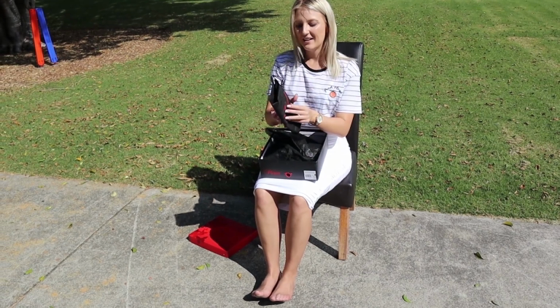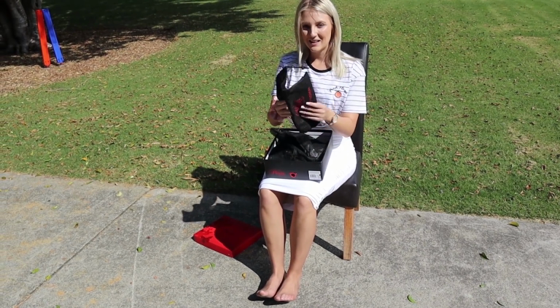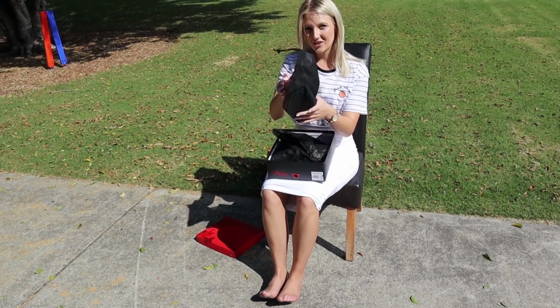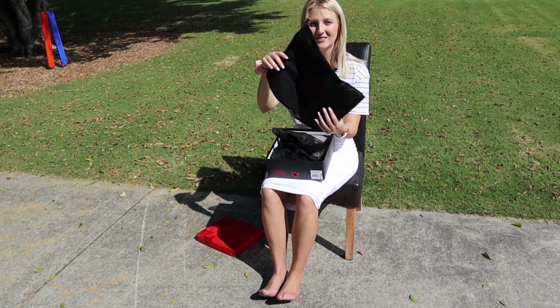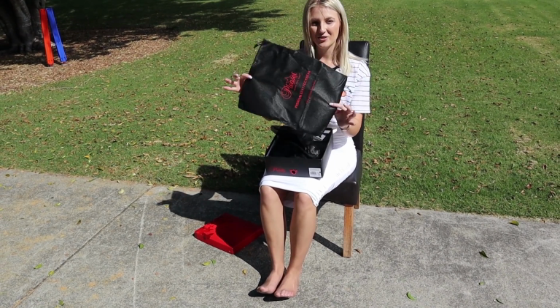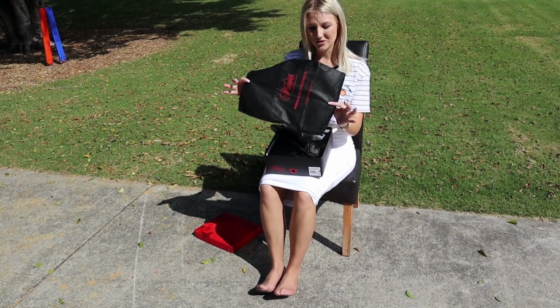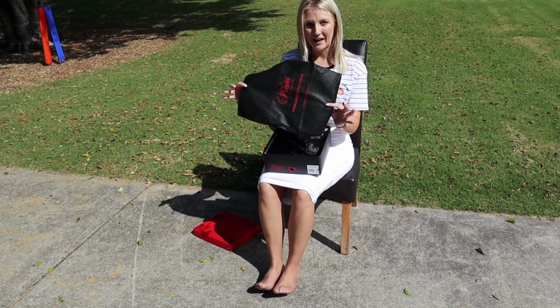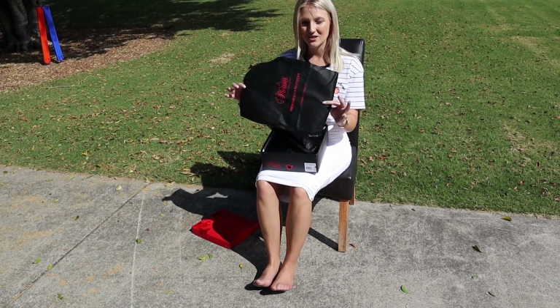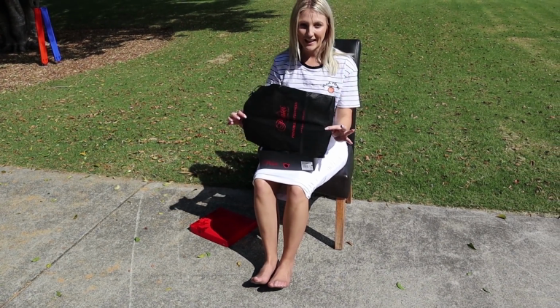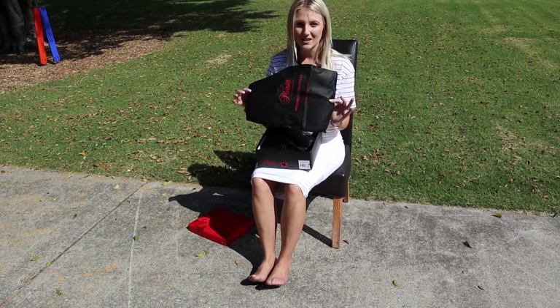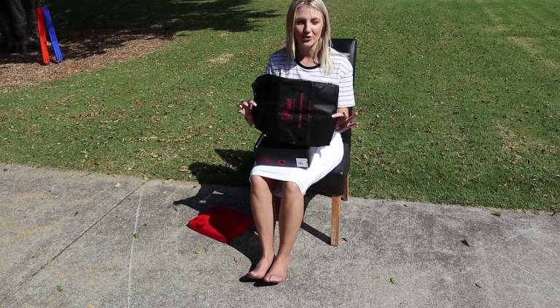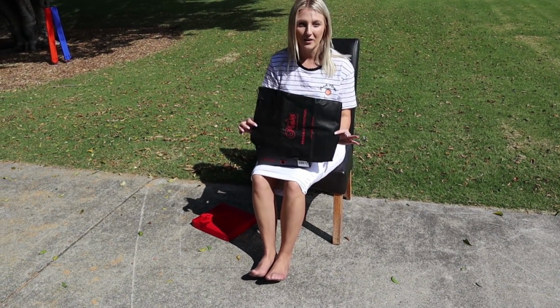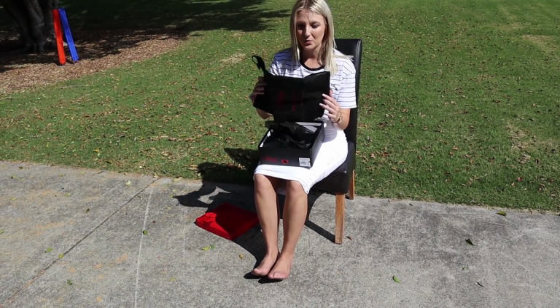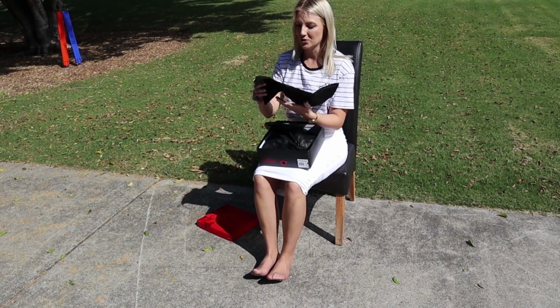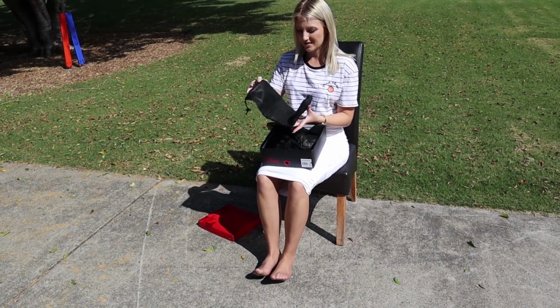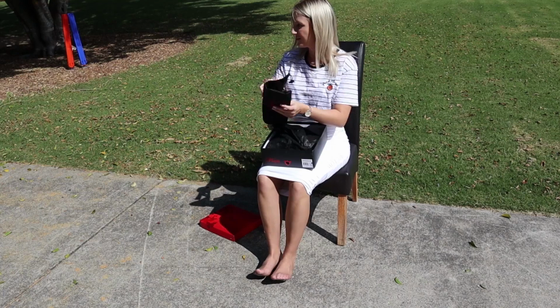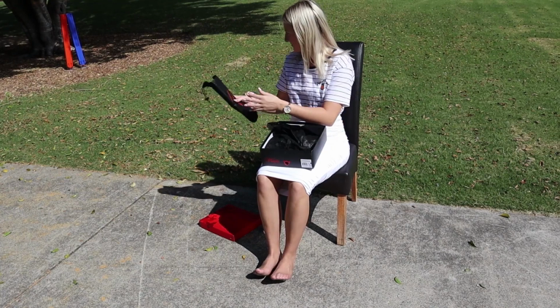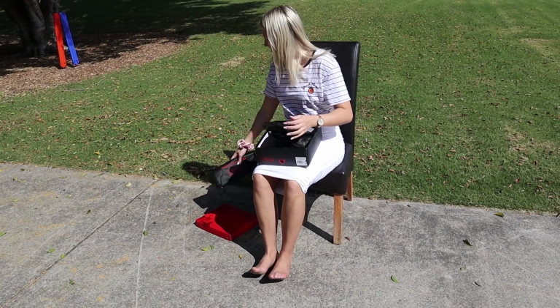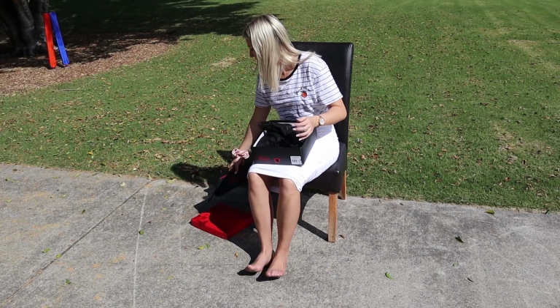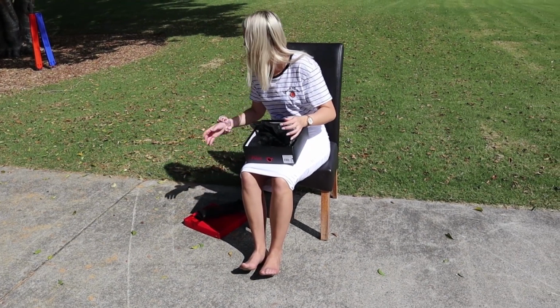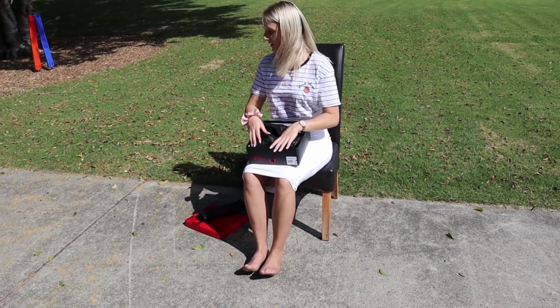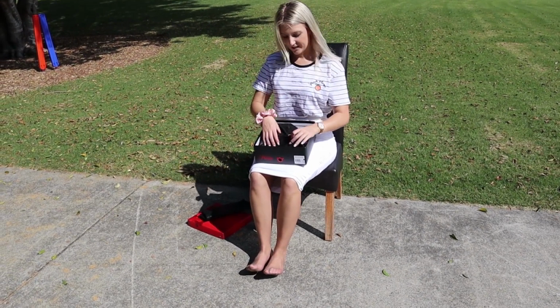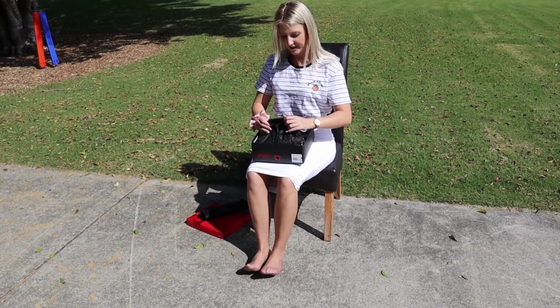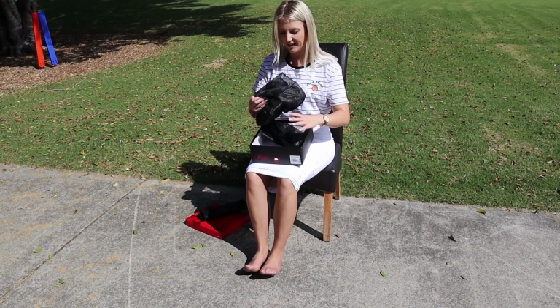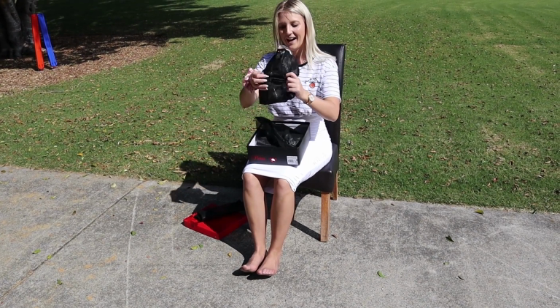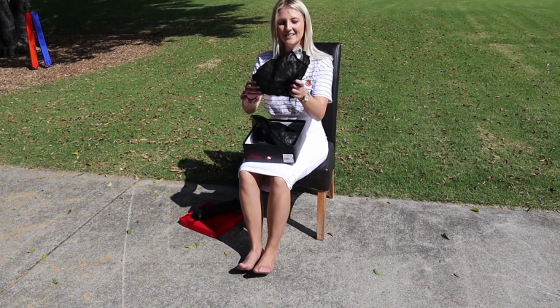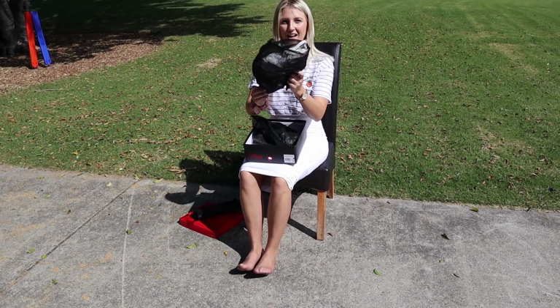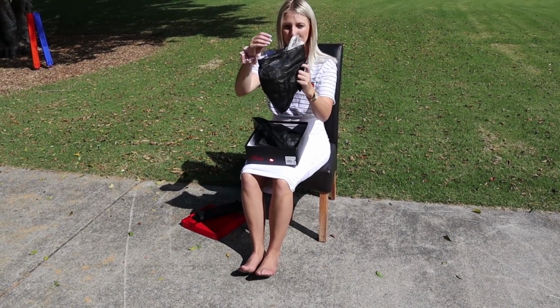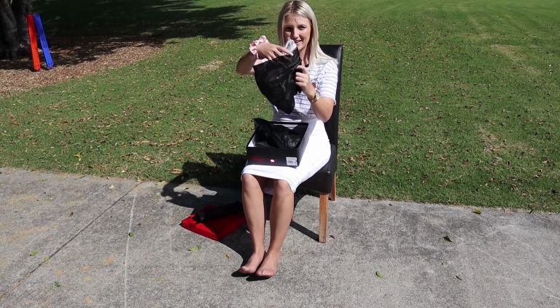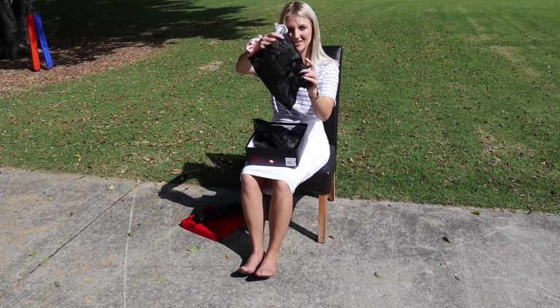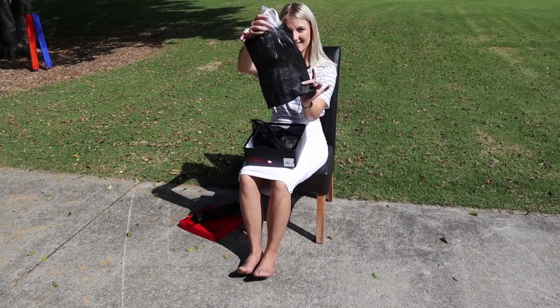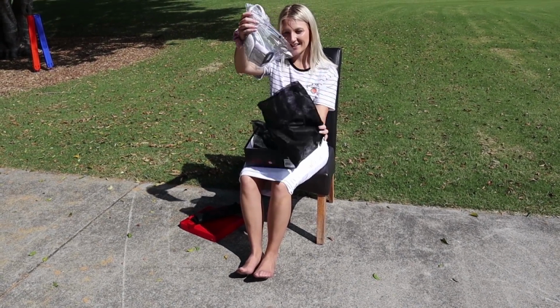Now Pleasers do have their little drawstring bag, which is very handy if you've got nowhere else to put your shoes. And a little bit of packaging, just here.